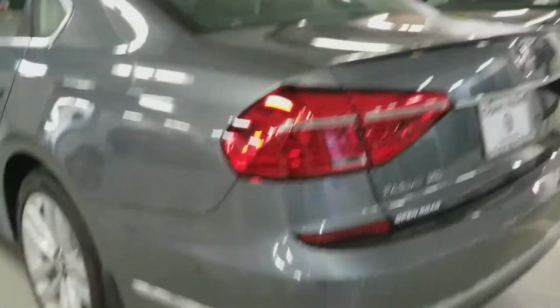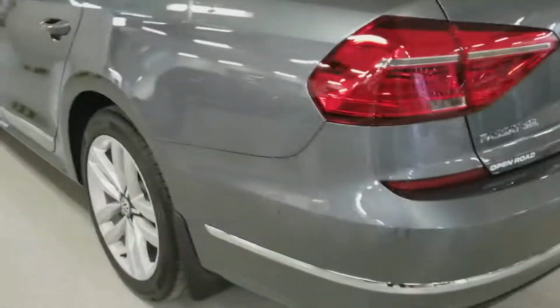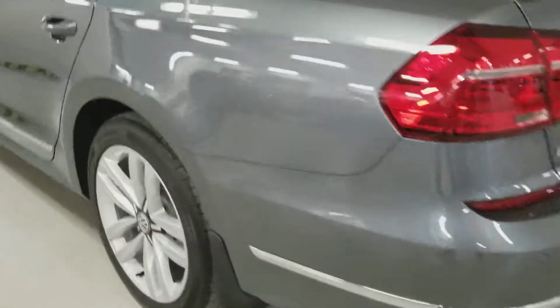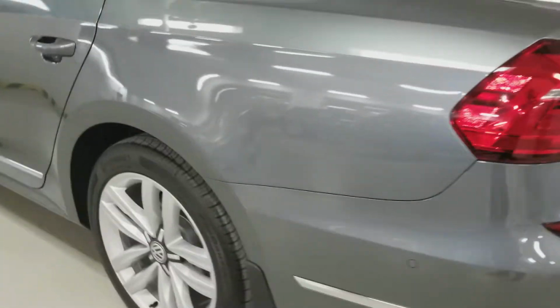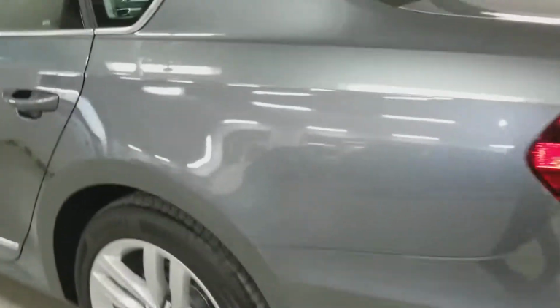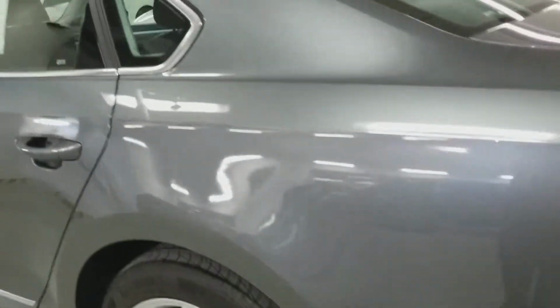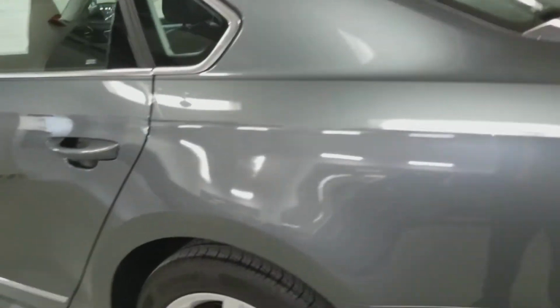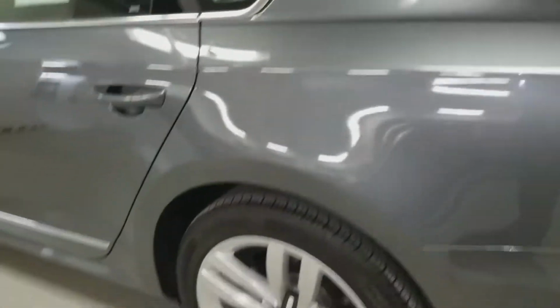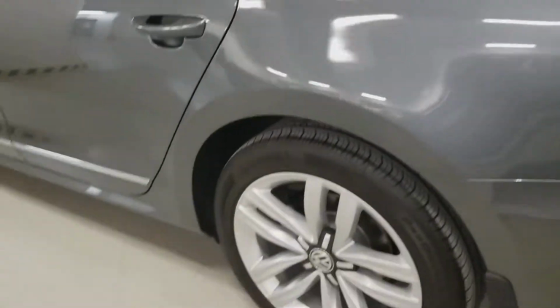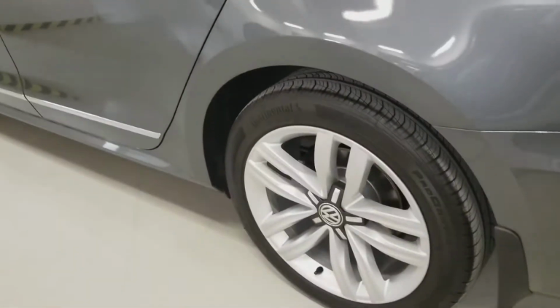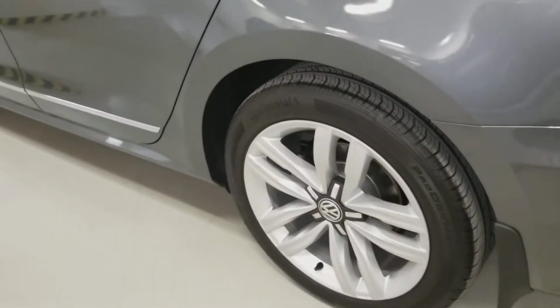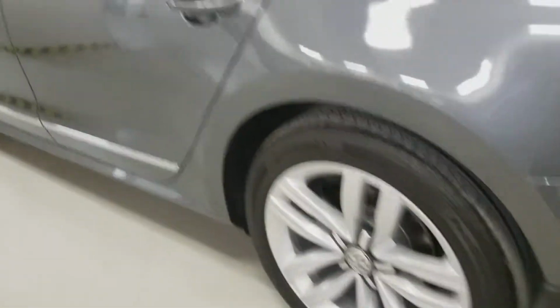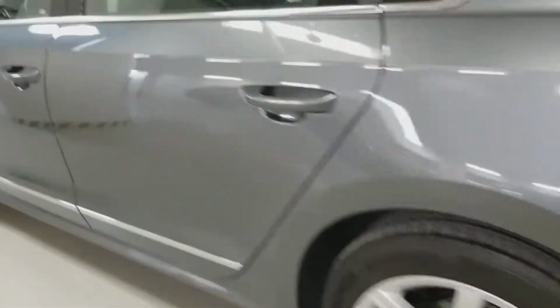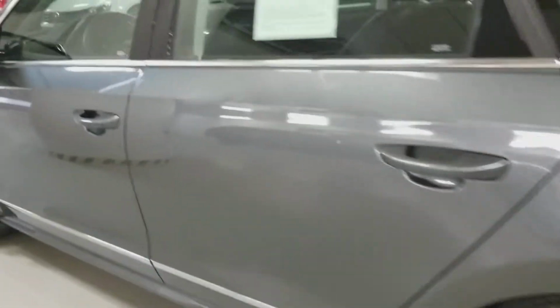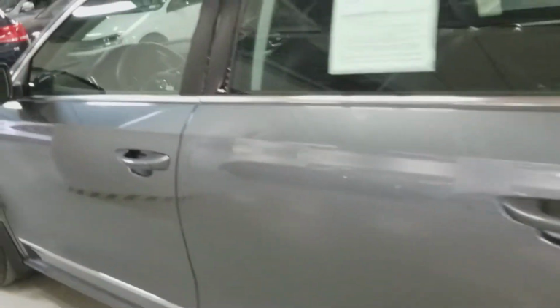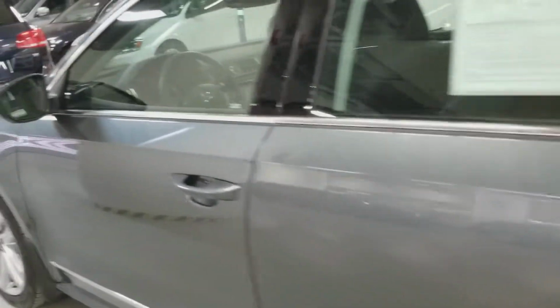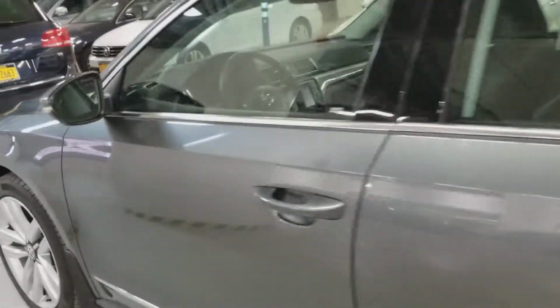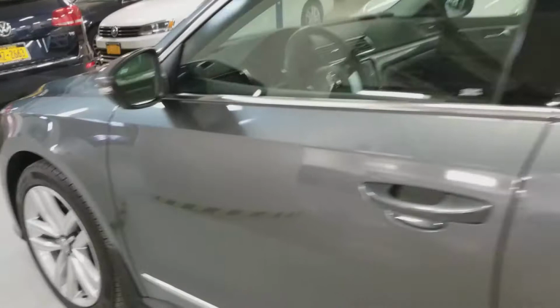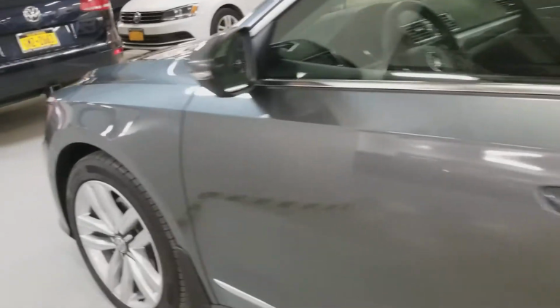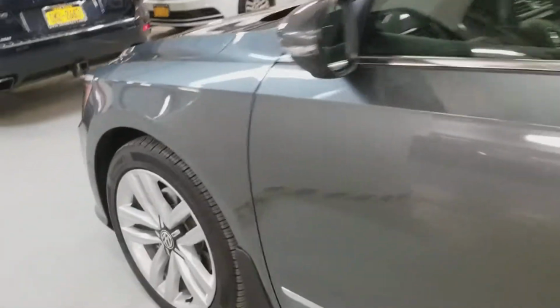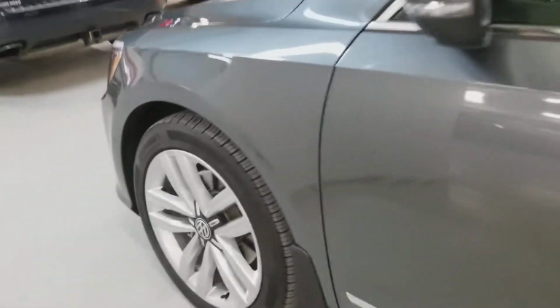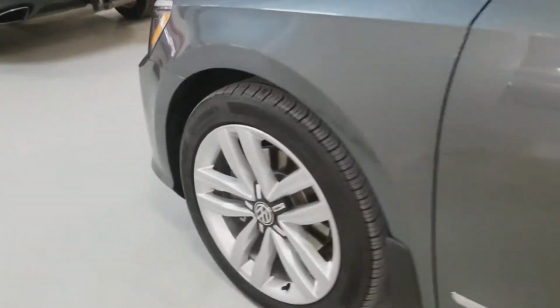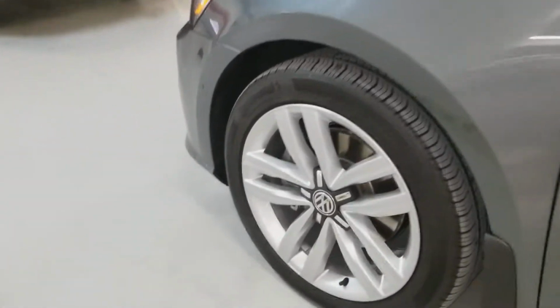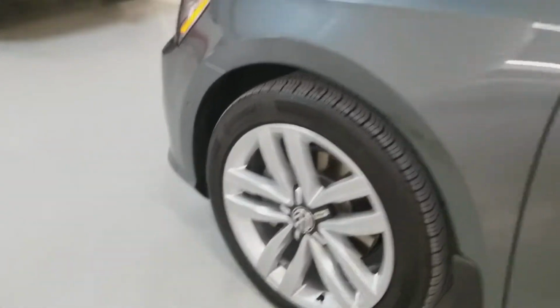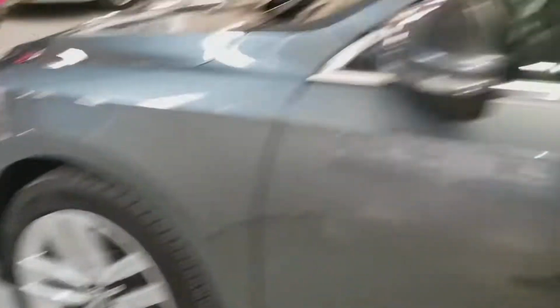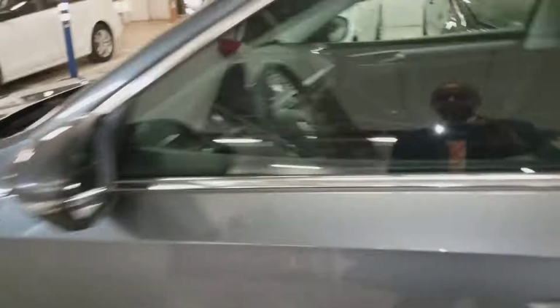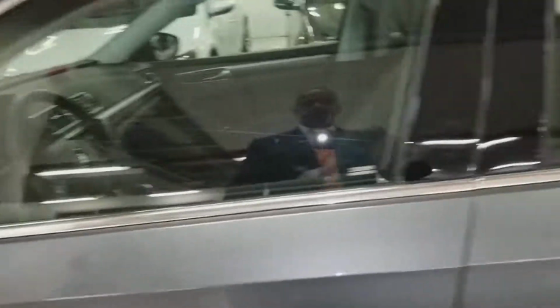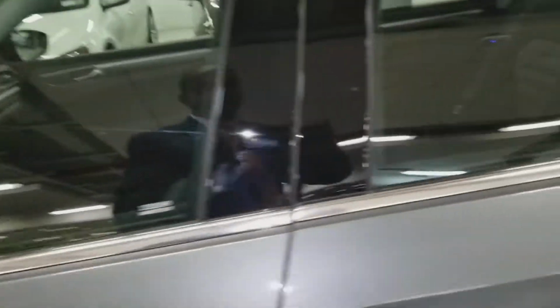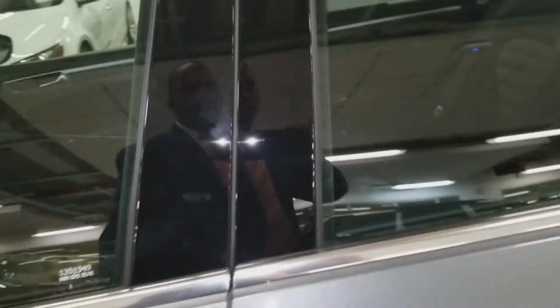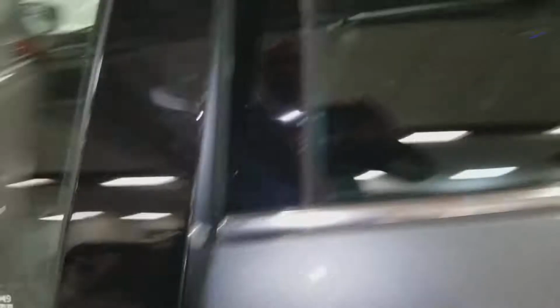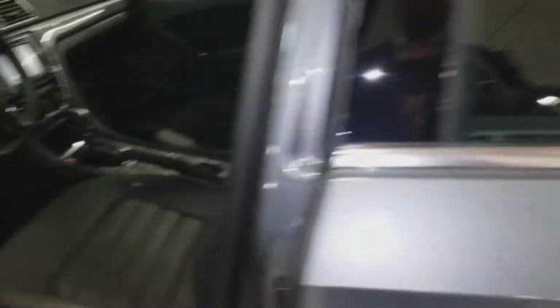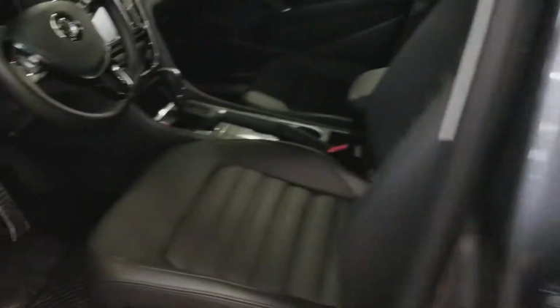On this side, nothing on the side panels, no curb rash either. Interior, as I mentioned before, it's black.